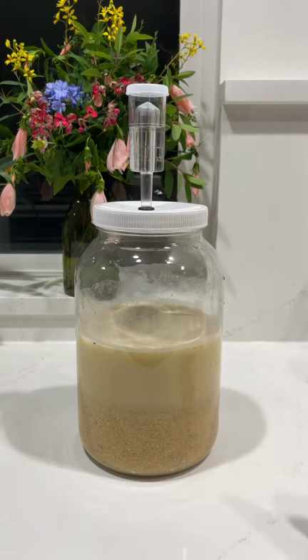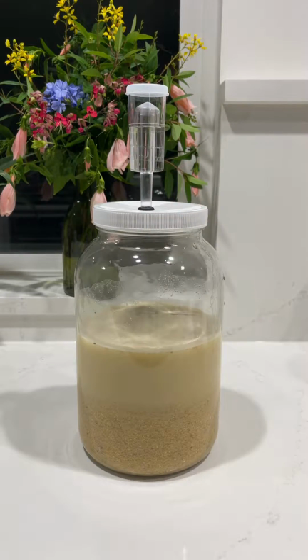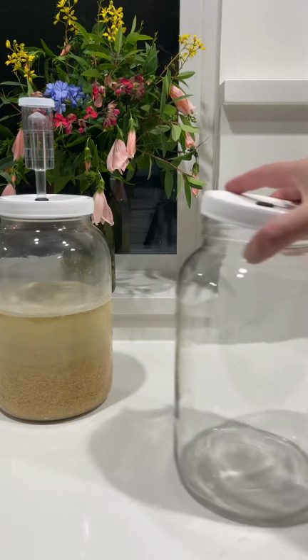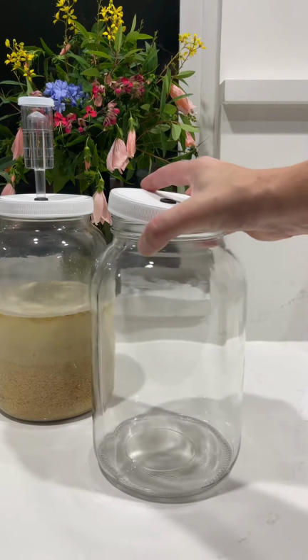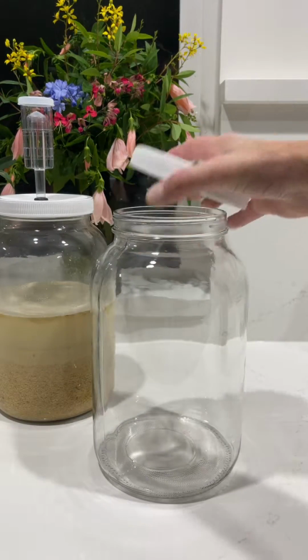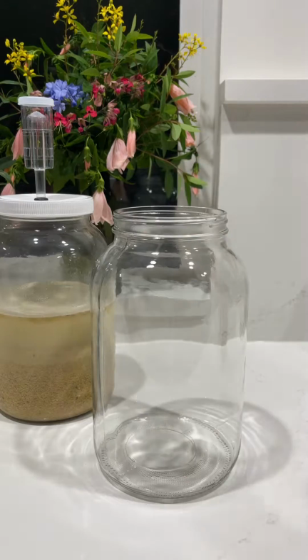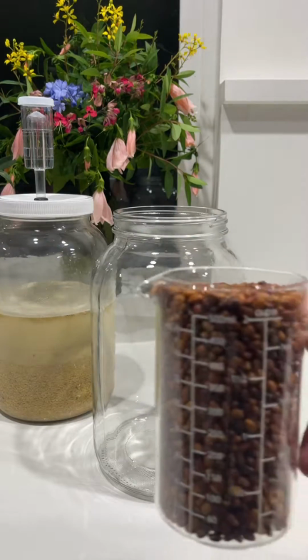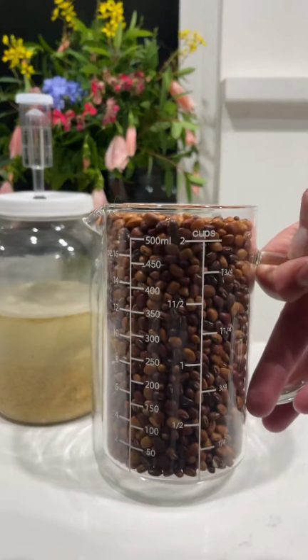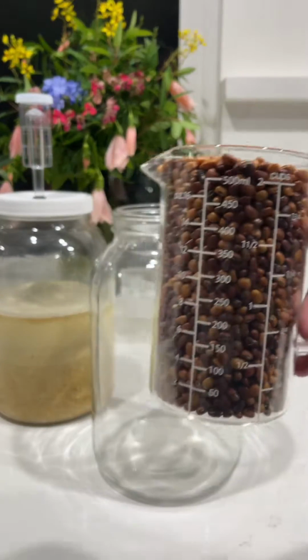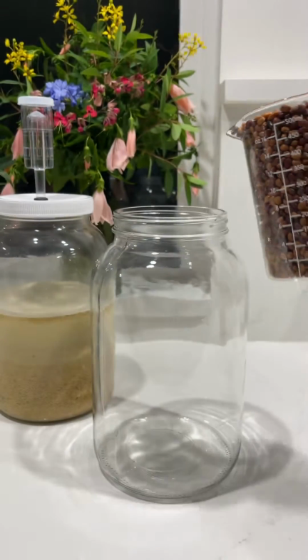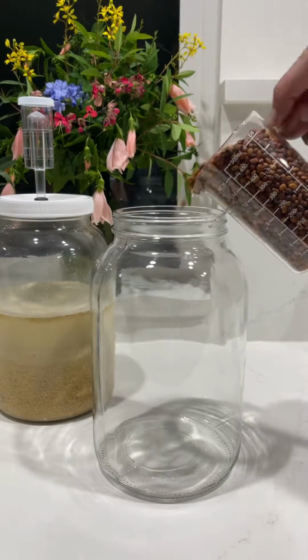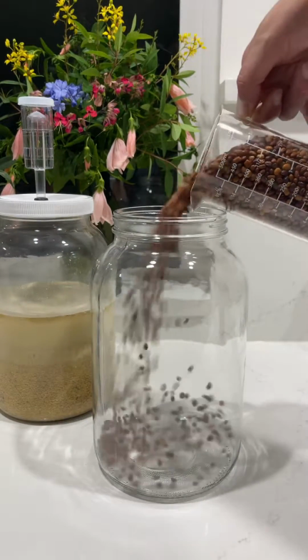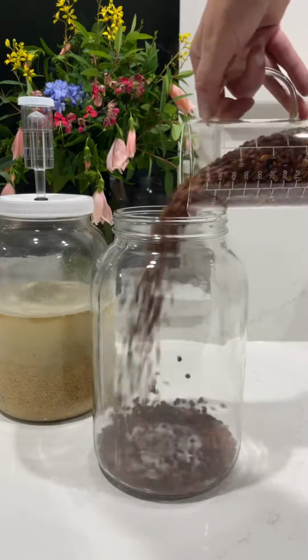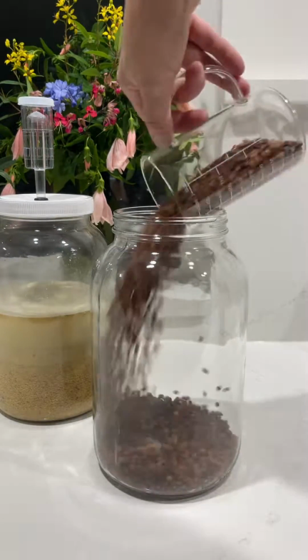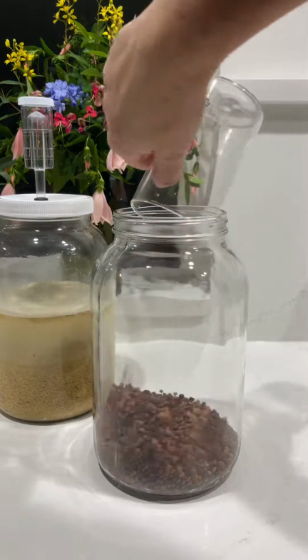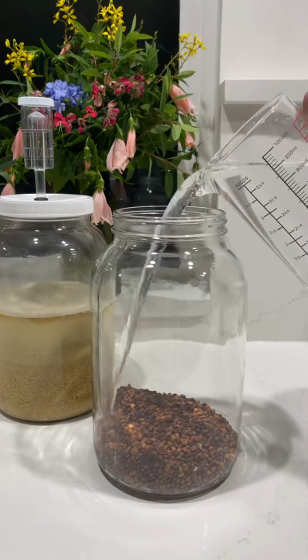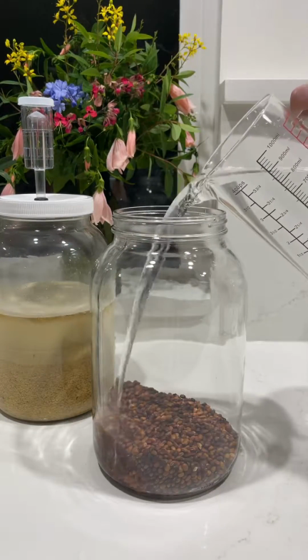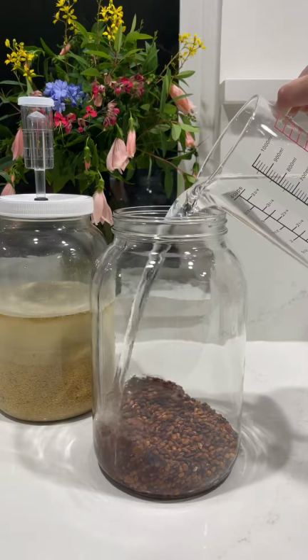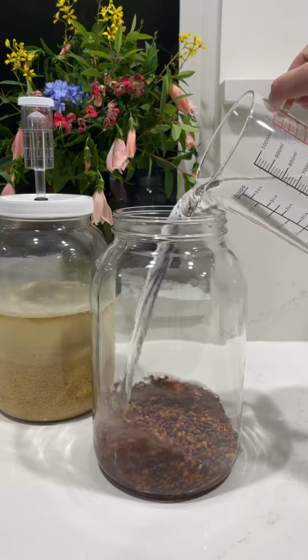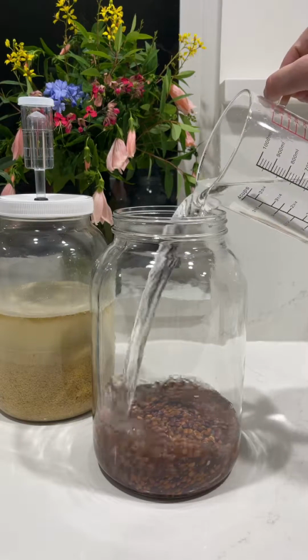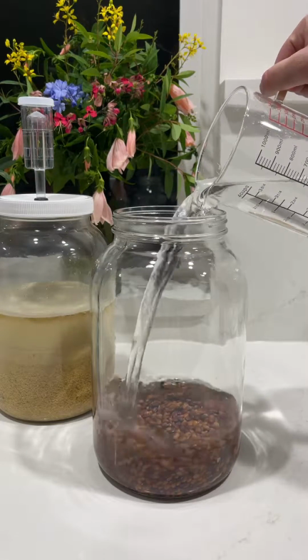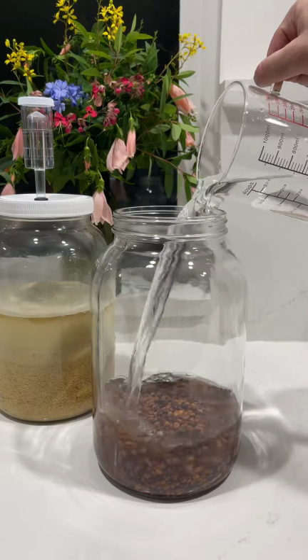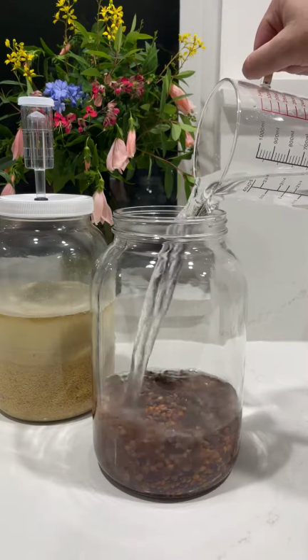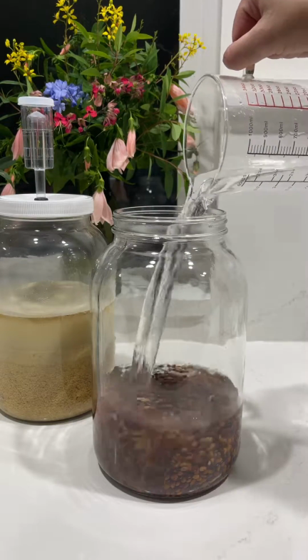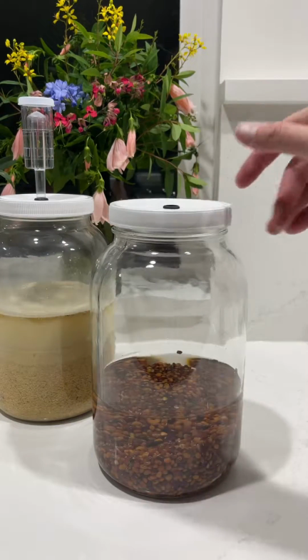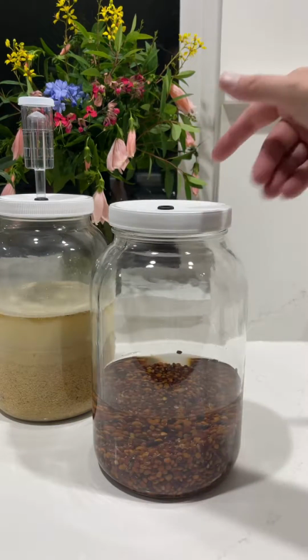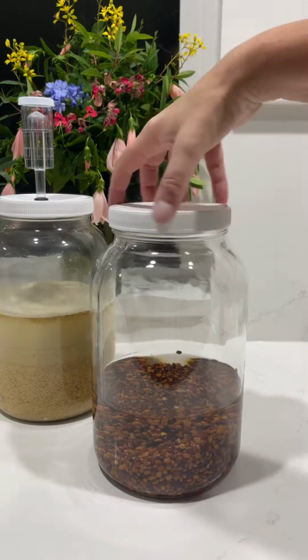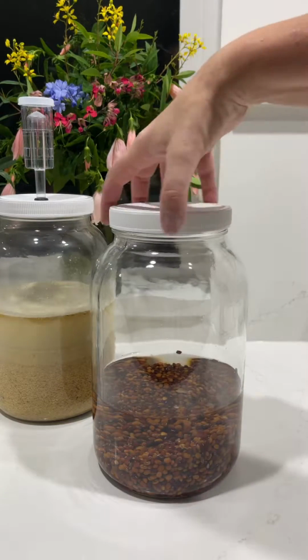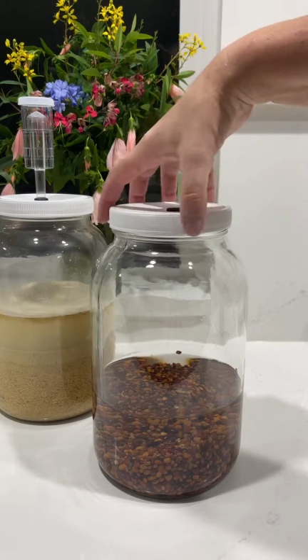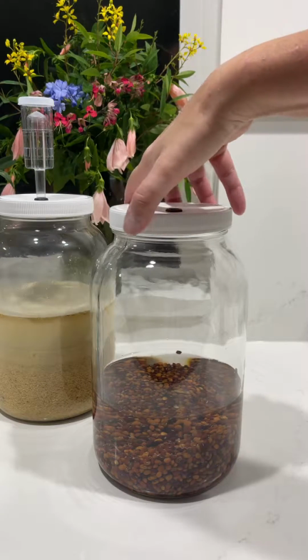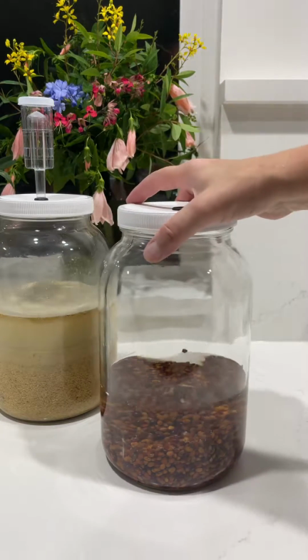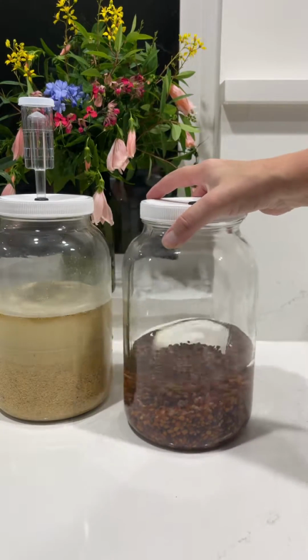Then I'm going to cover it with a lid. I'm using a fermentation lid here, but you could use a cheesecloth and a rubber band or a paper towel and a rubber band. That works really well — you just want to keep the critters out. I'm also sprouting some cow peas and other beans in the background of this video.